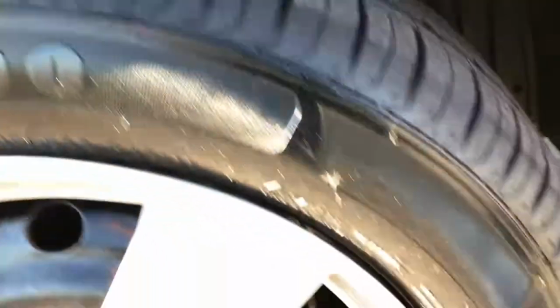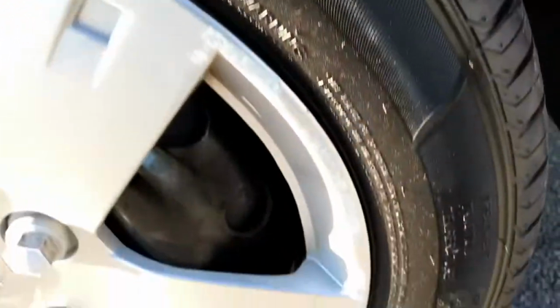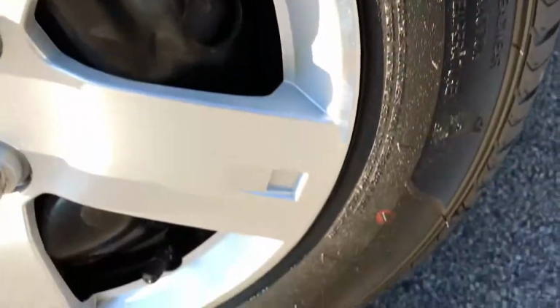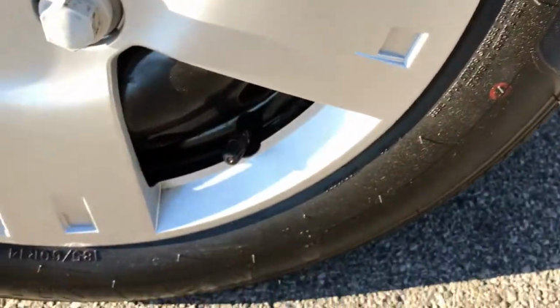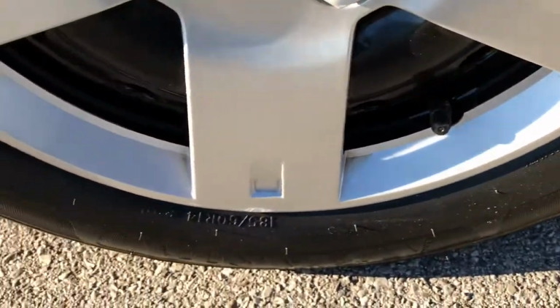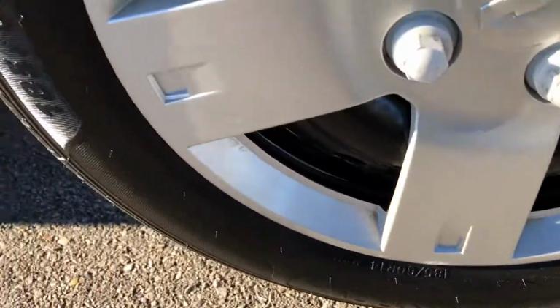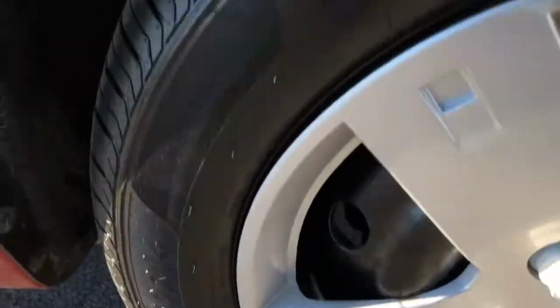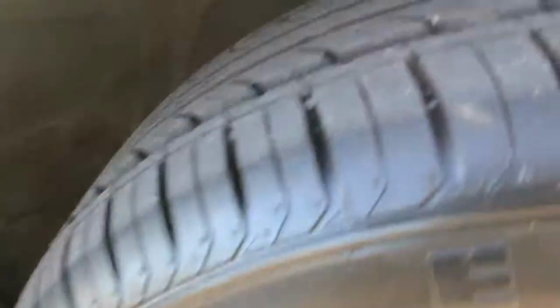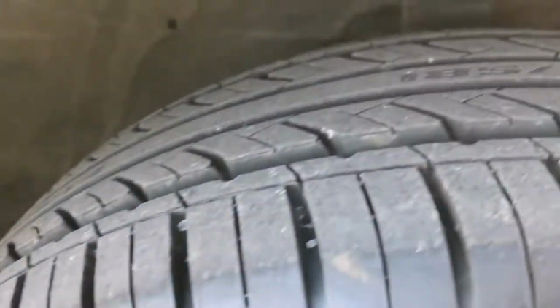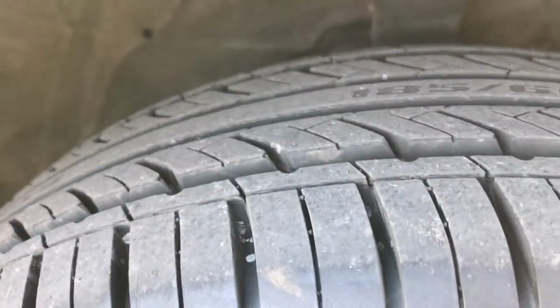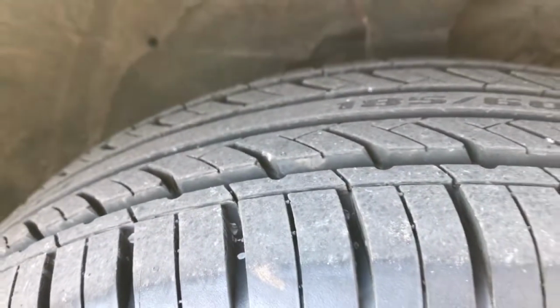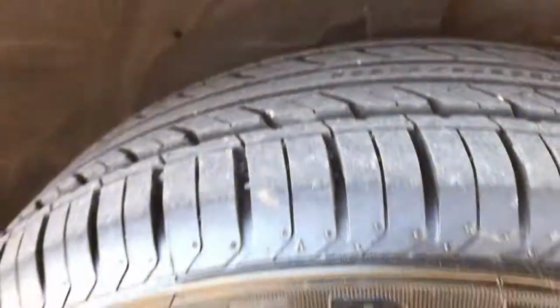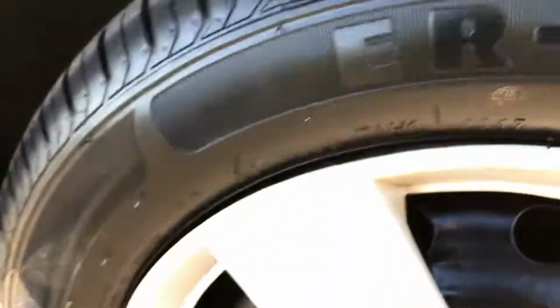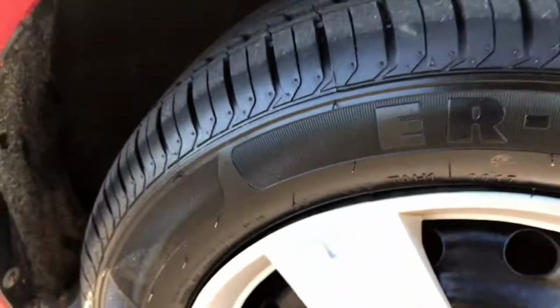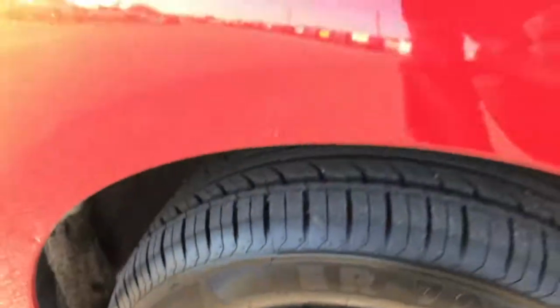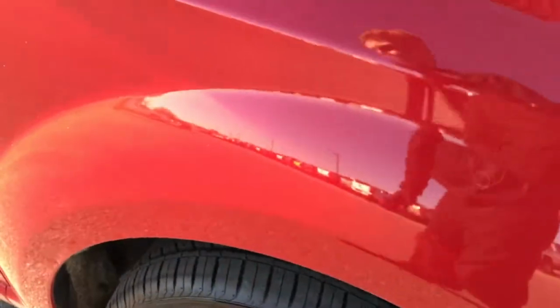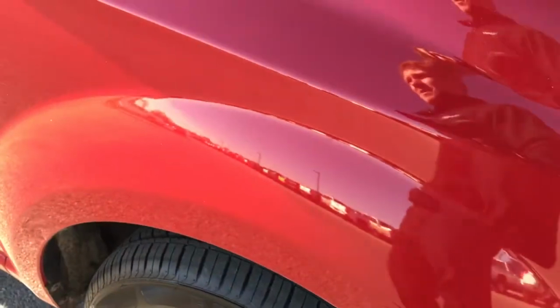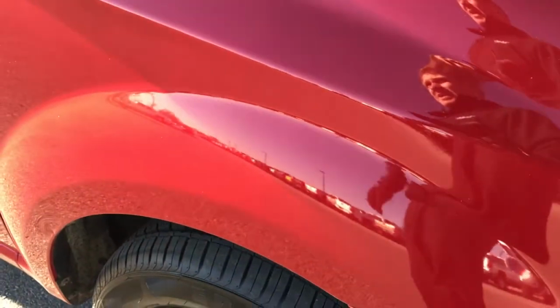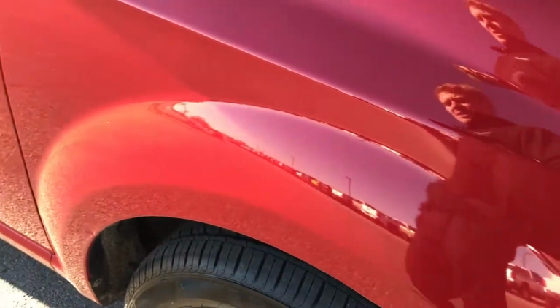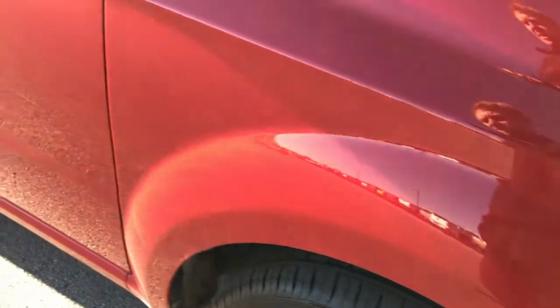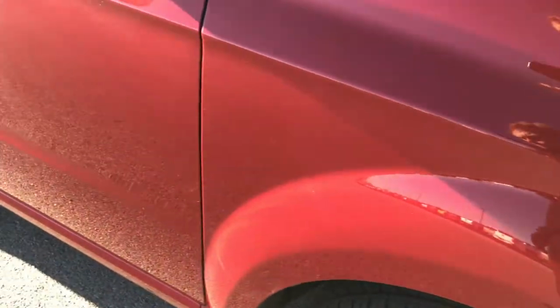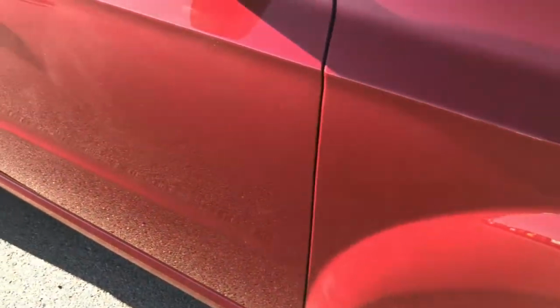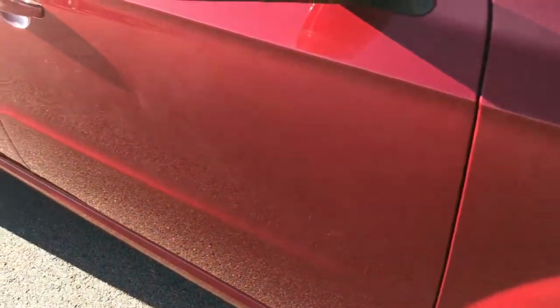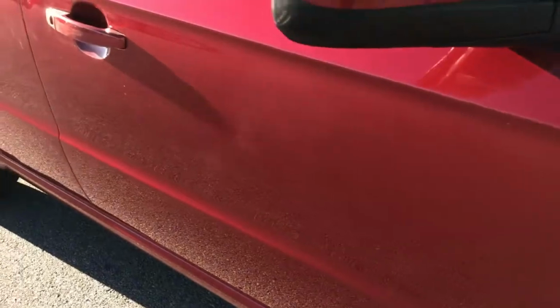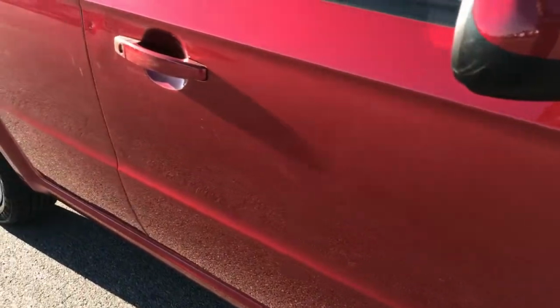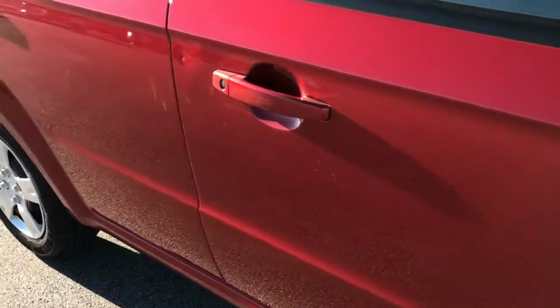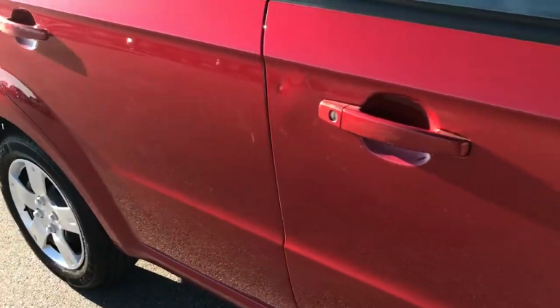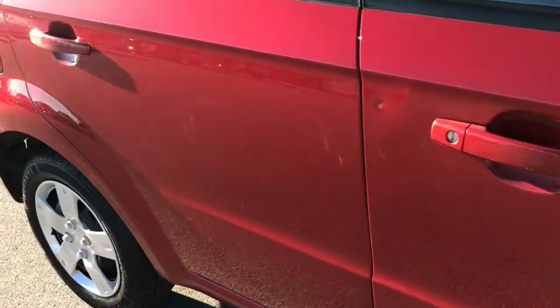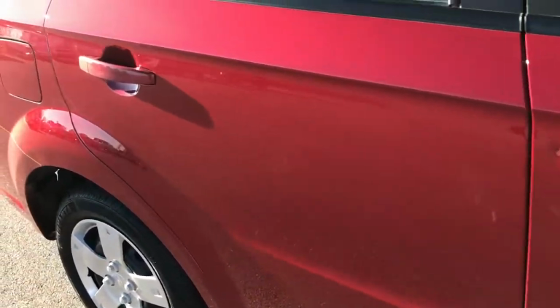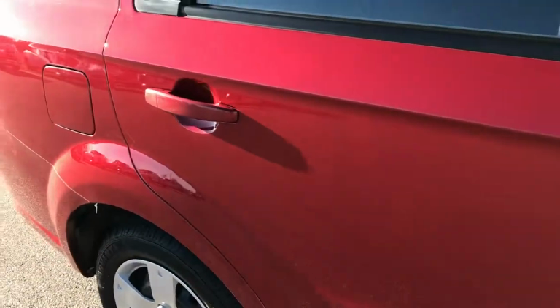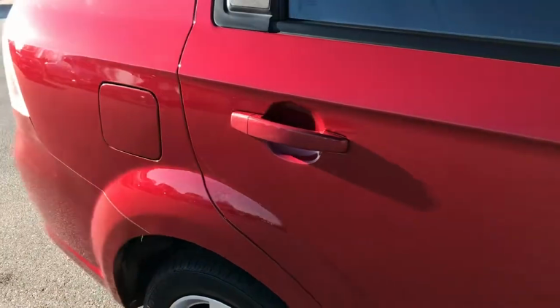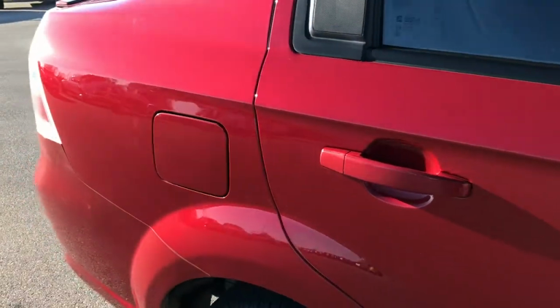The passenger side tire is just as new as the driver's side. That rim is in nice condition as well. As you go down this side of the vehicle you can see just how clean the body is, how reflective and glass-like that paint is.